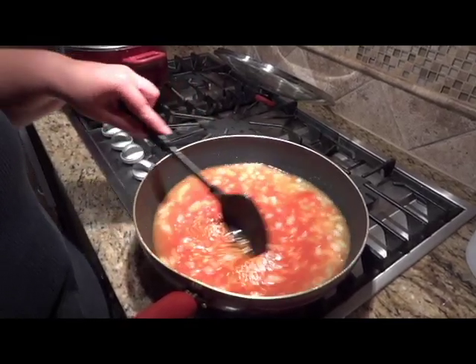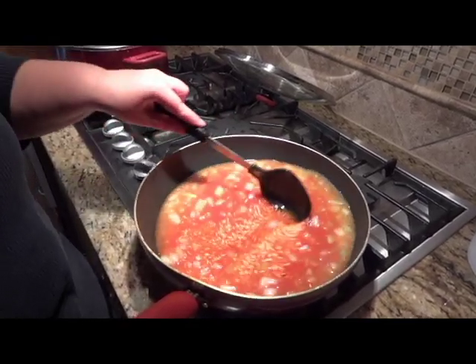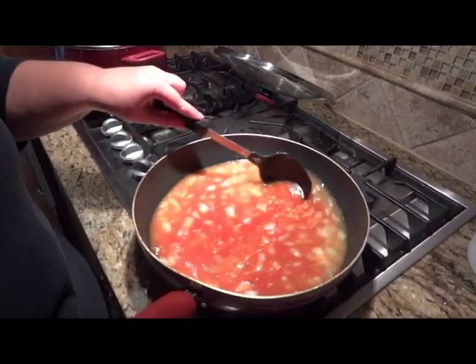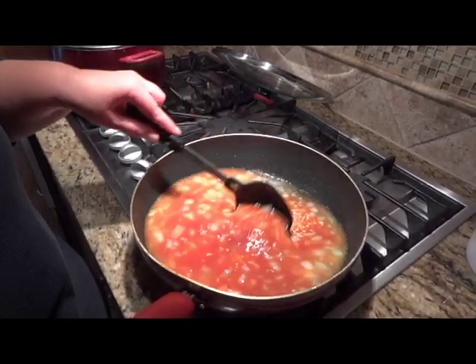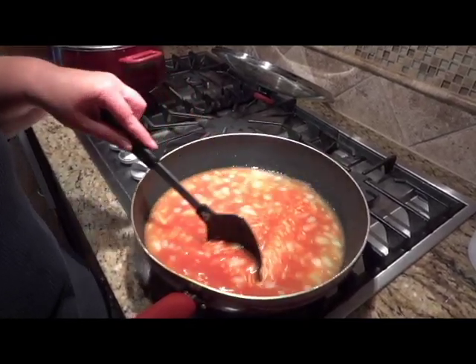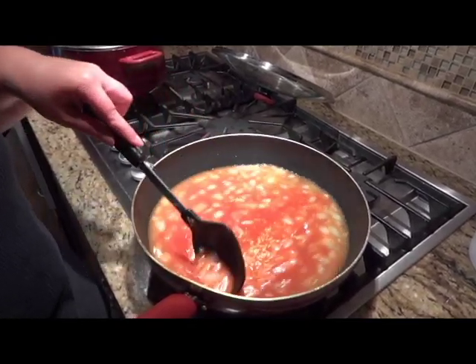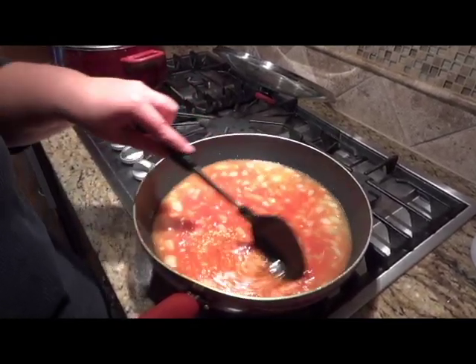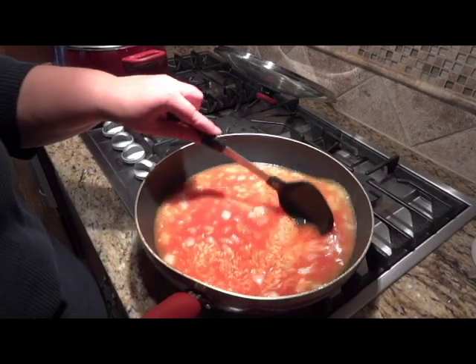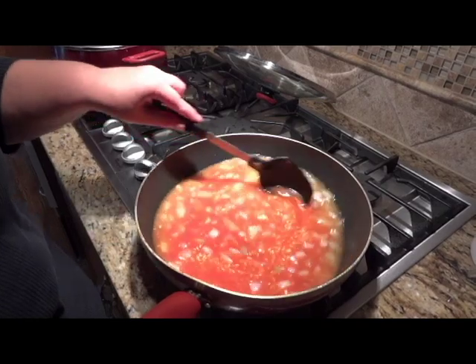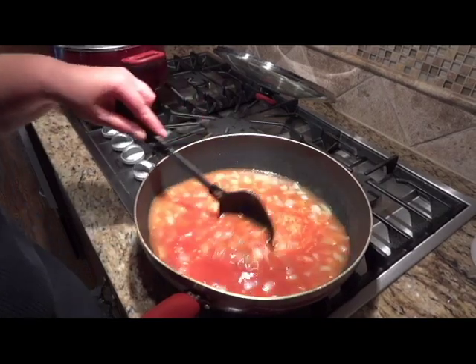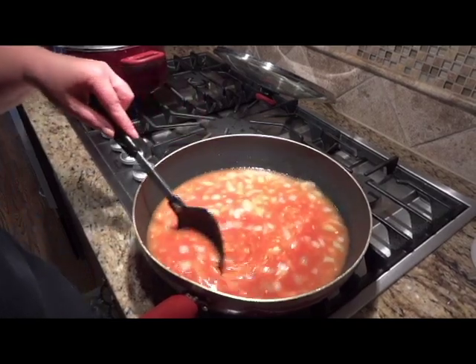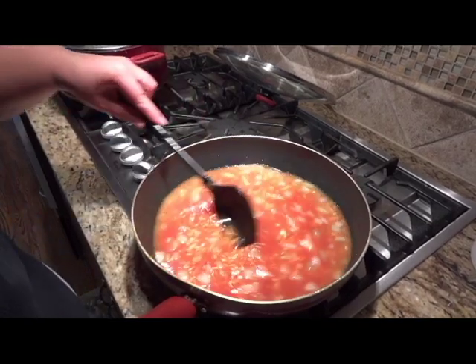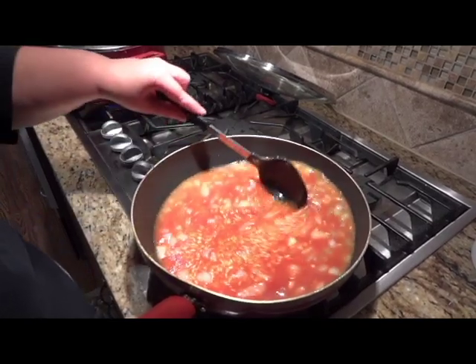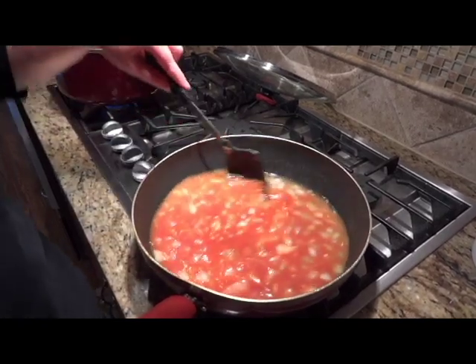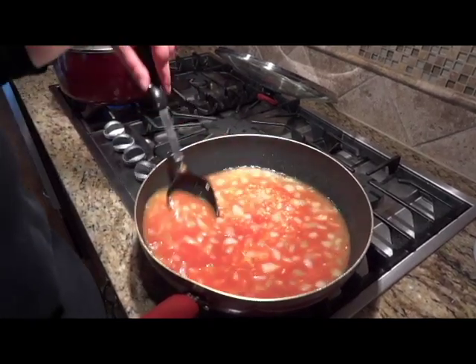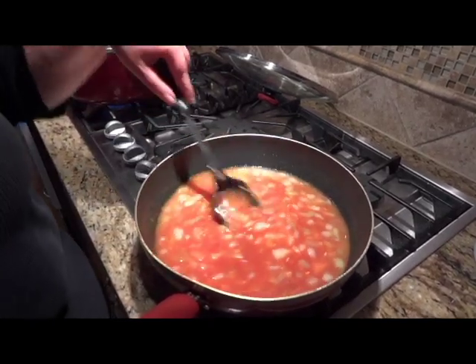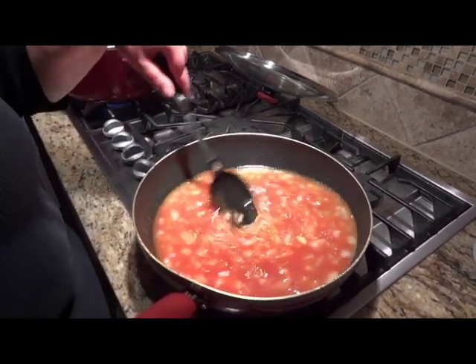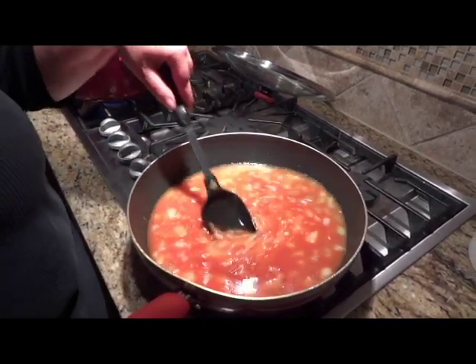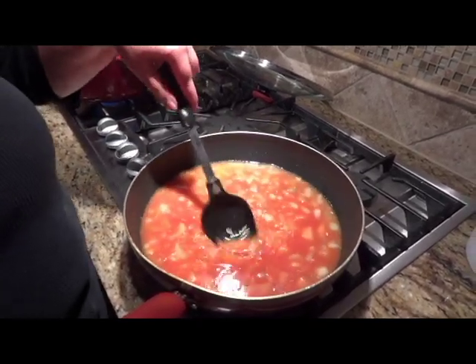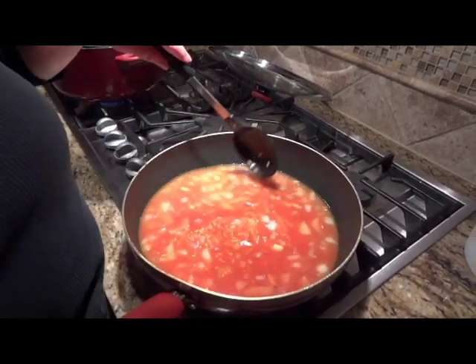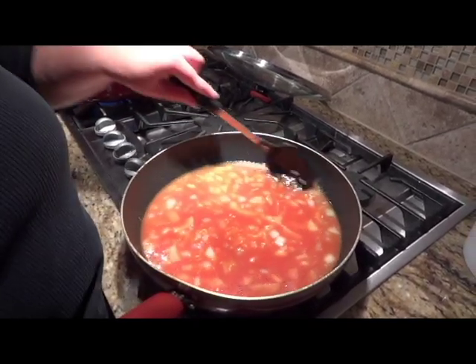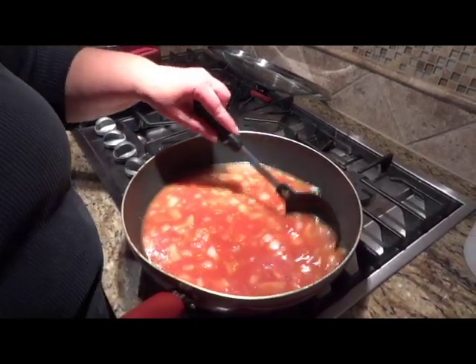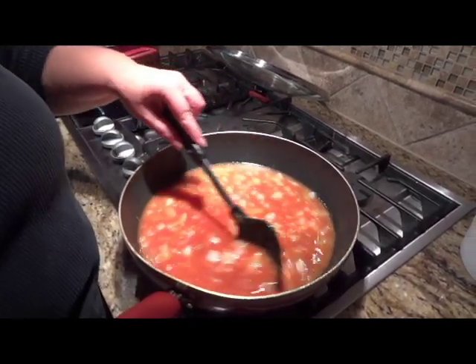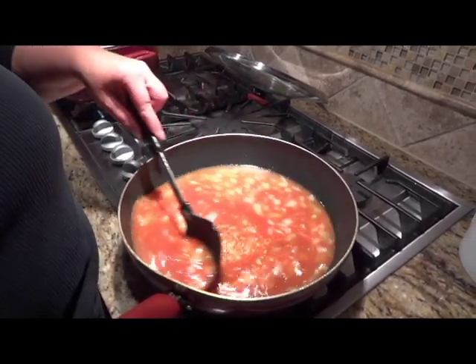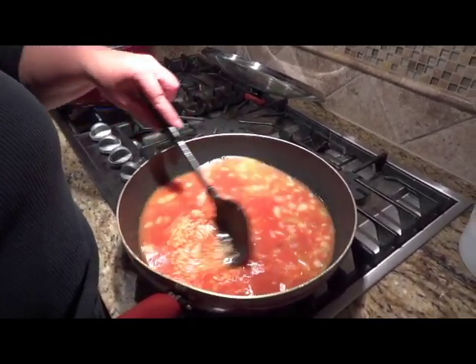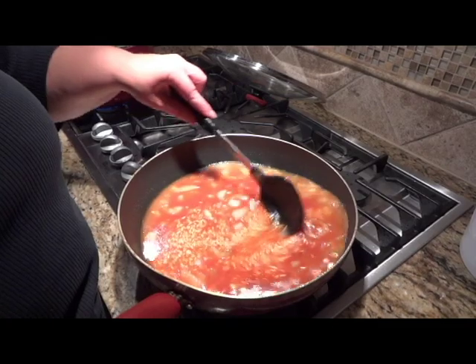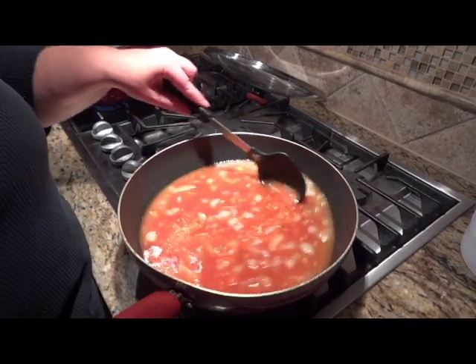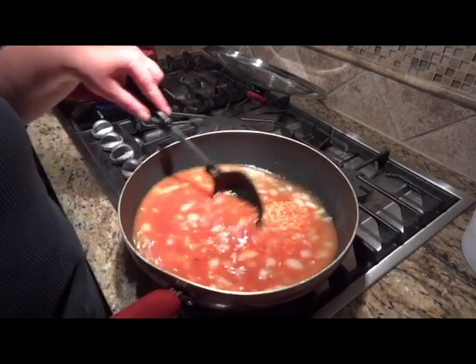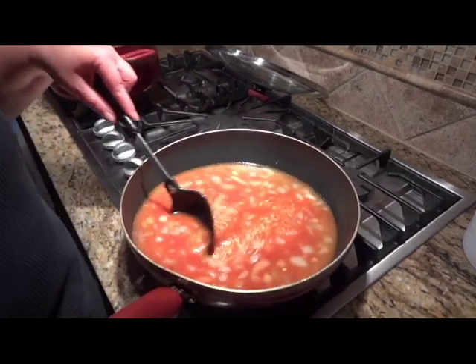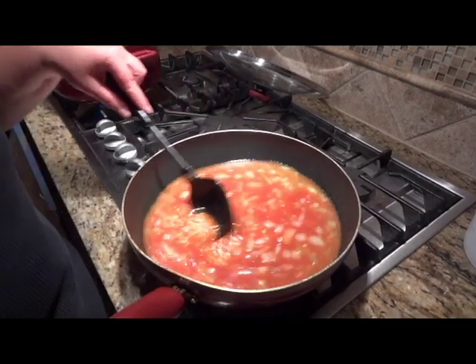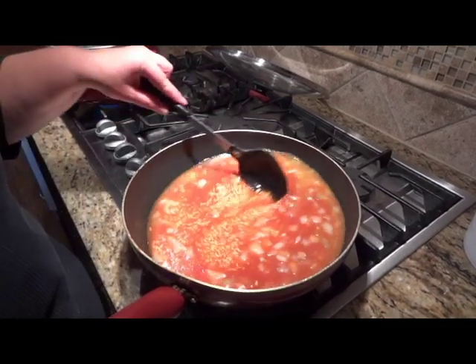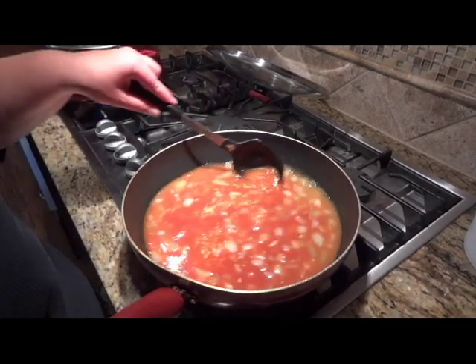Then we're going to turn it down to a simmer, put a lid on it, and cook it for about 20 minutes. Then it's done — we'll show you what it looks like.